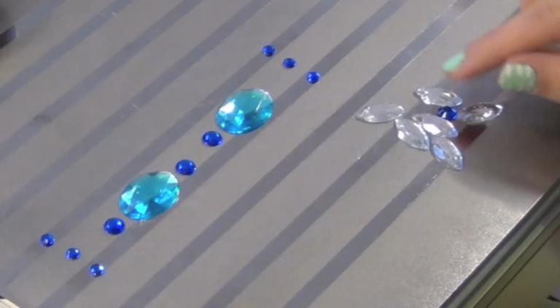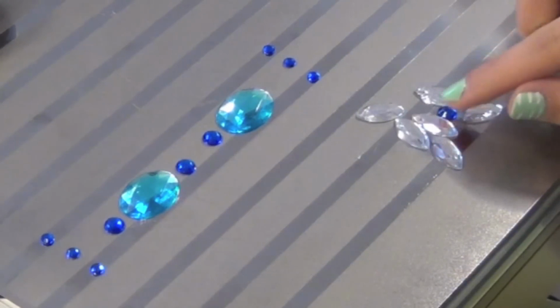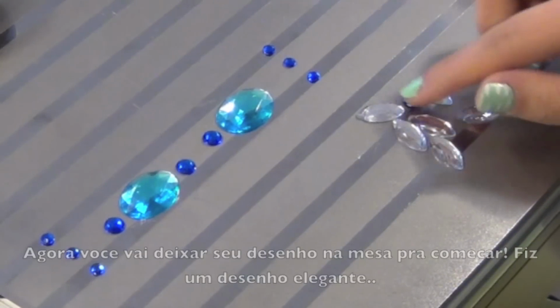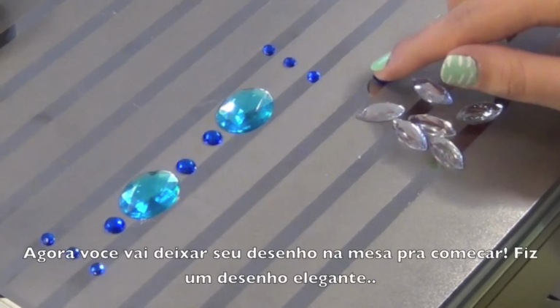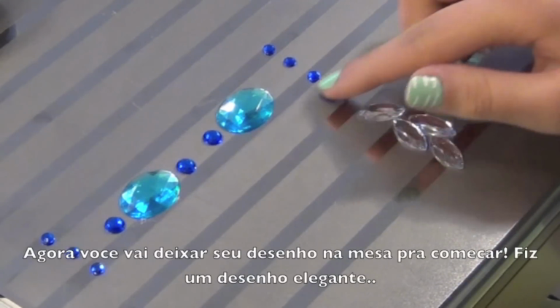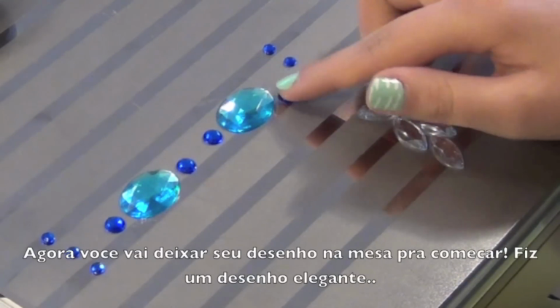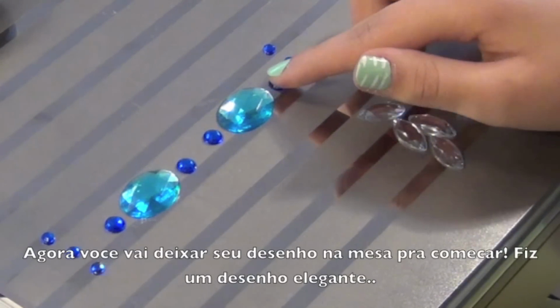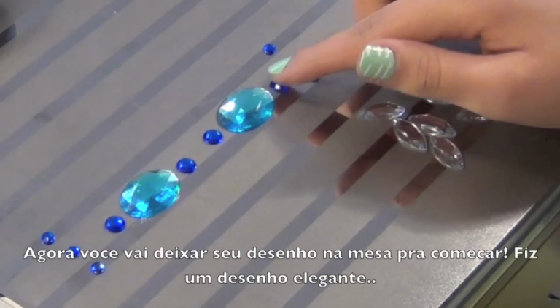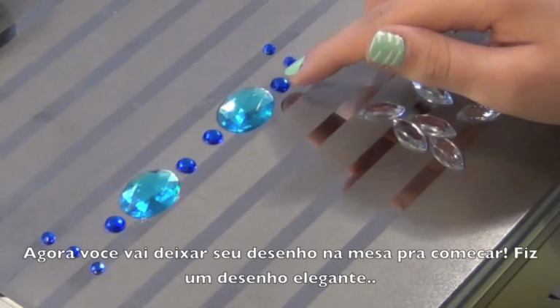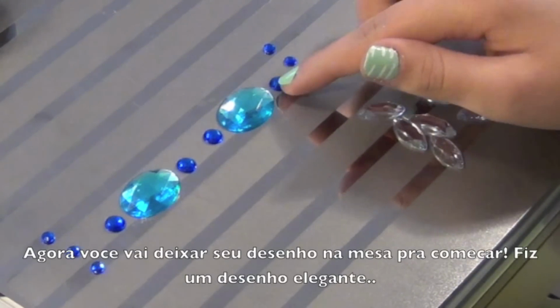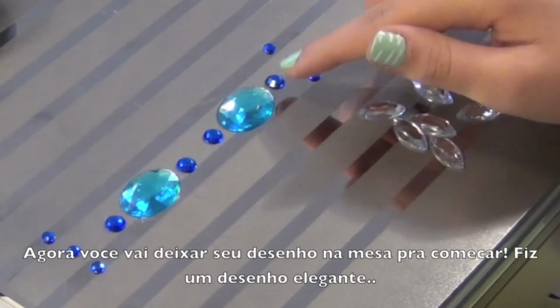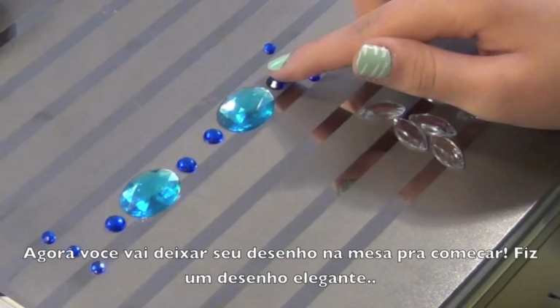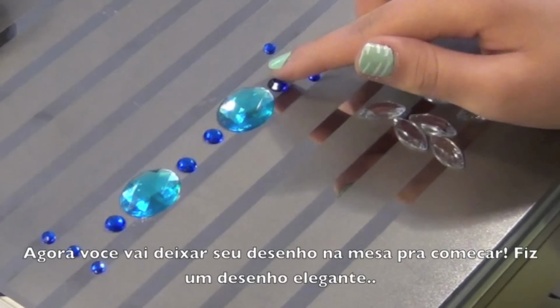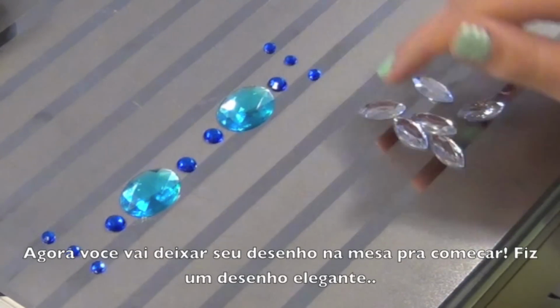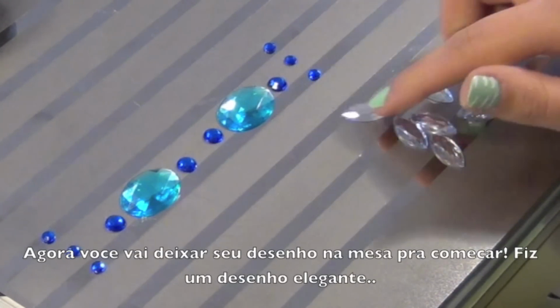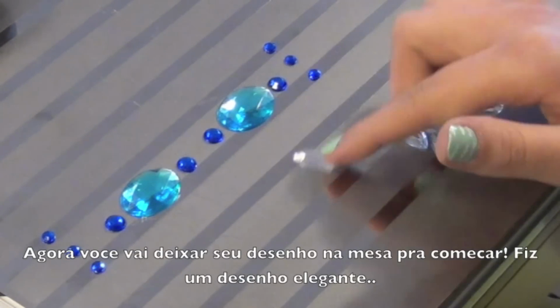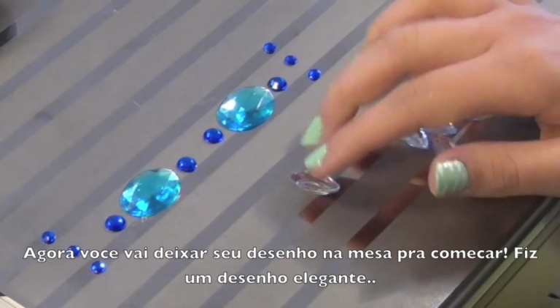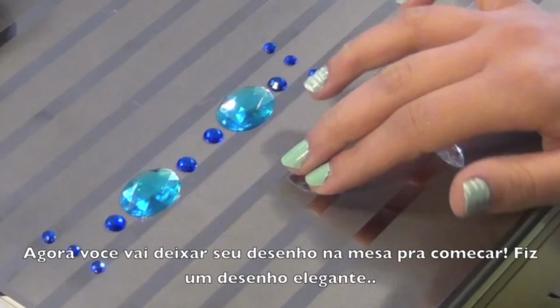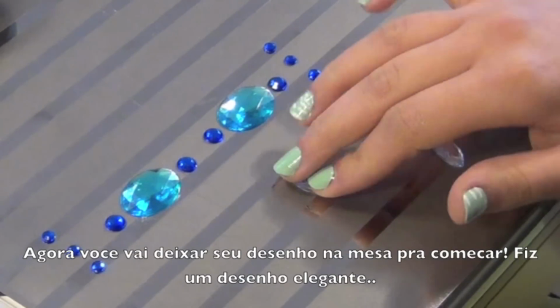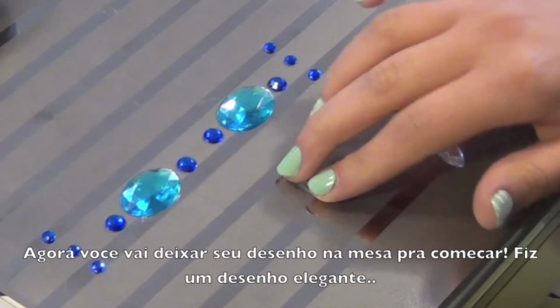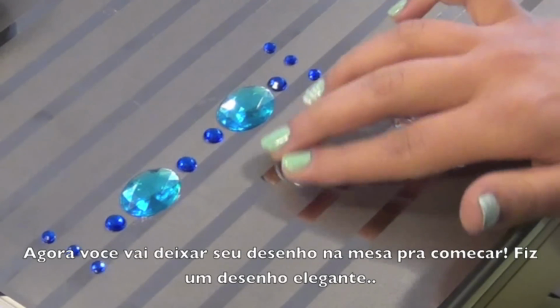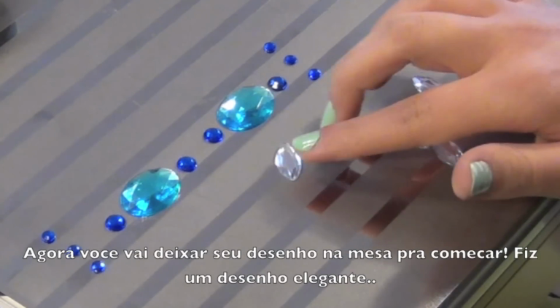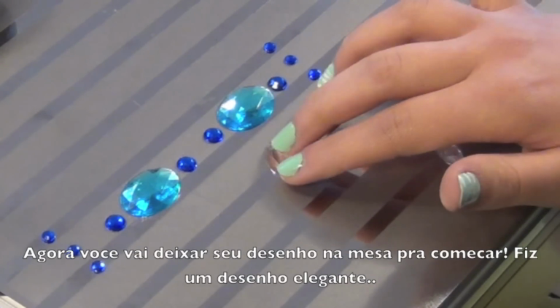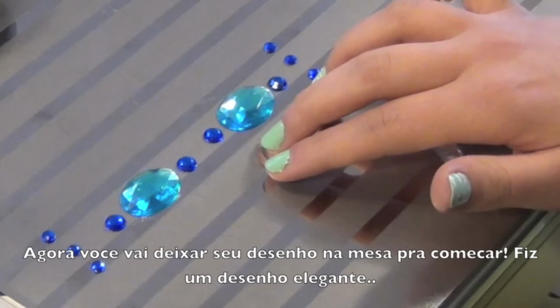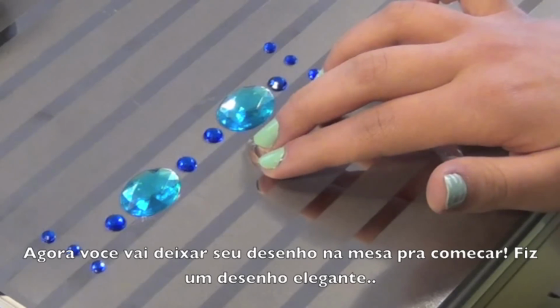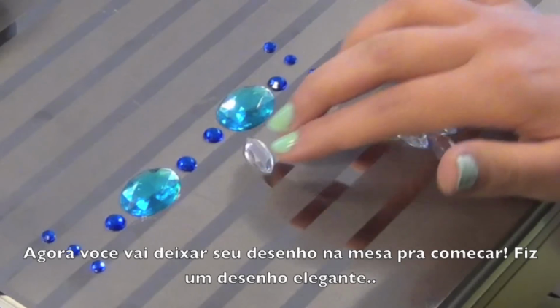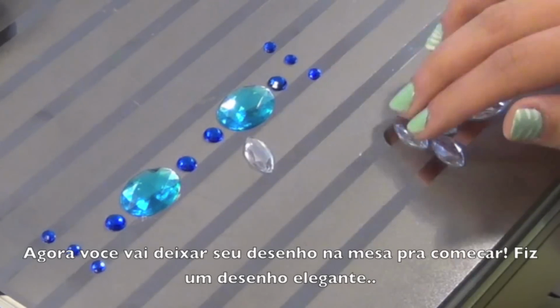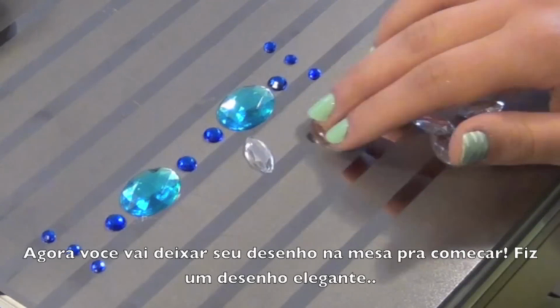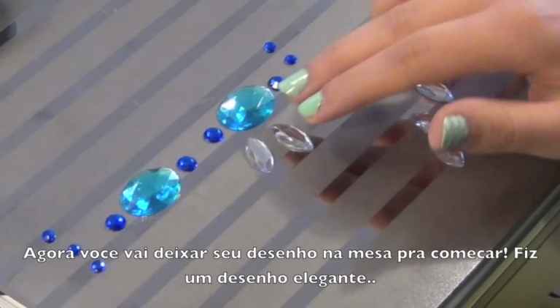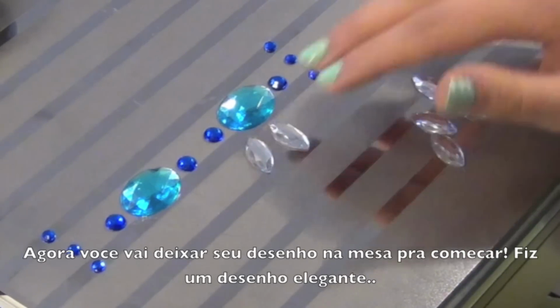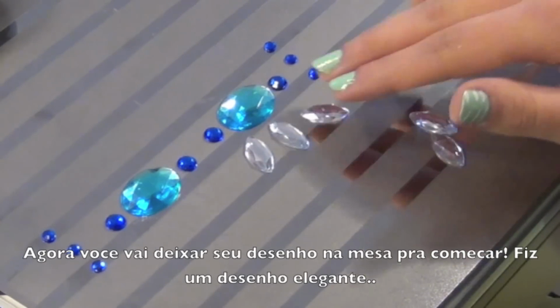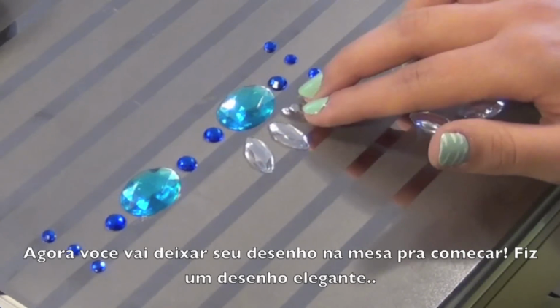Step 2. Layer out your design. I wanted my design to stand out because of its bright color, so I did a very elegant design.